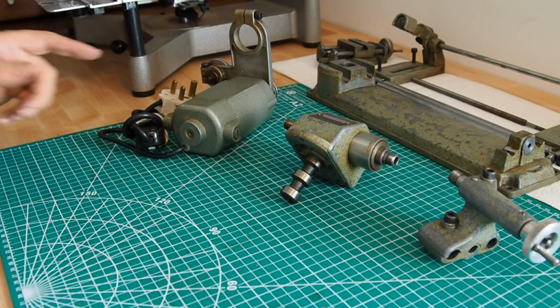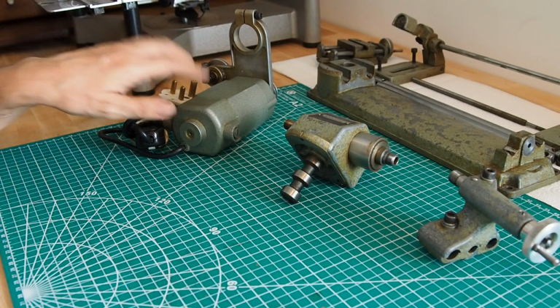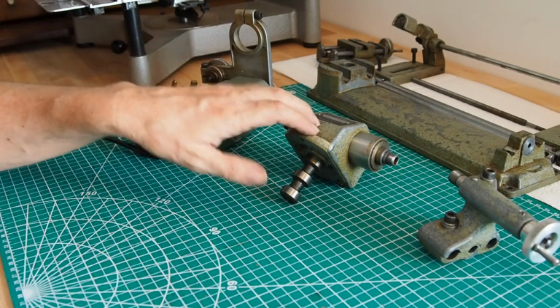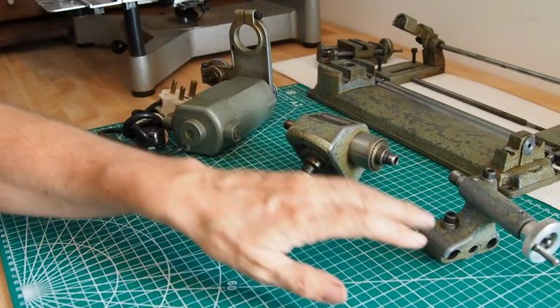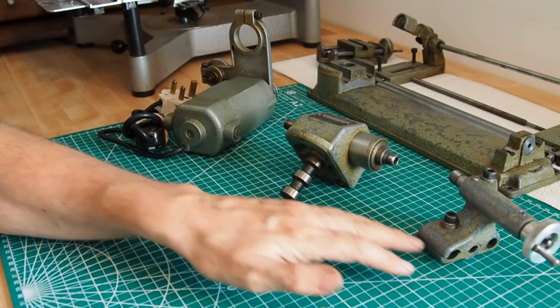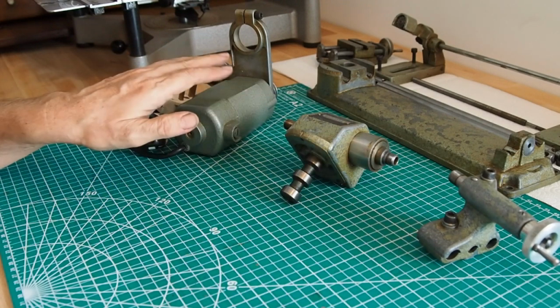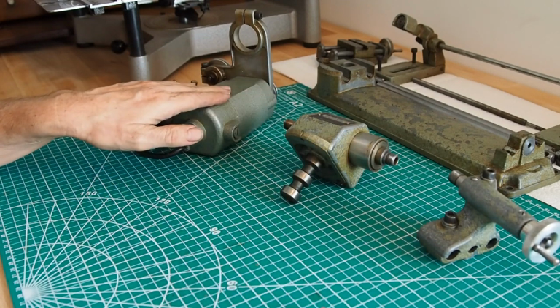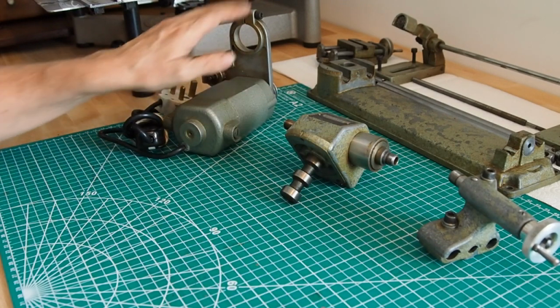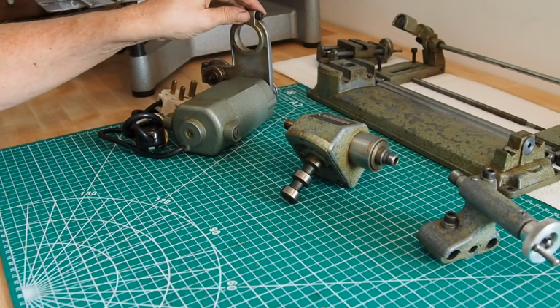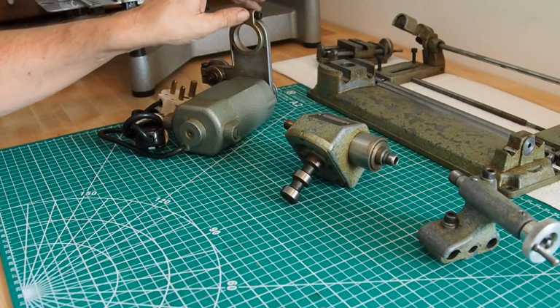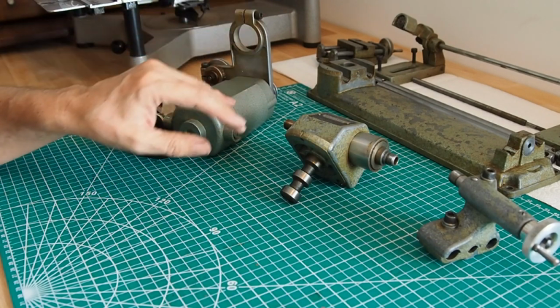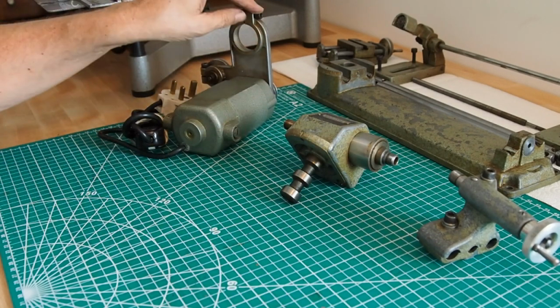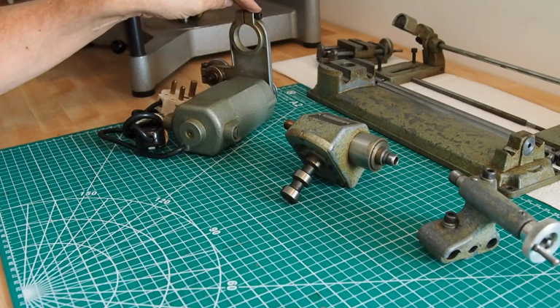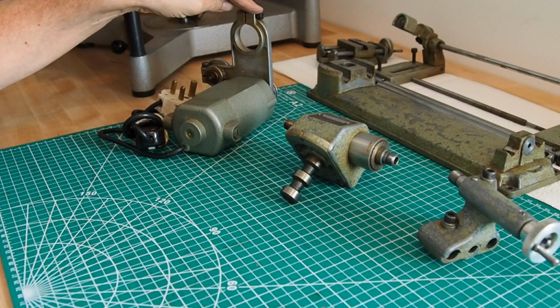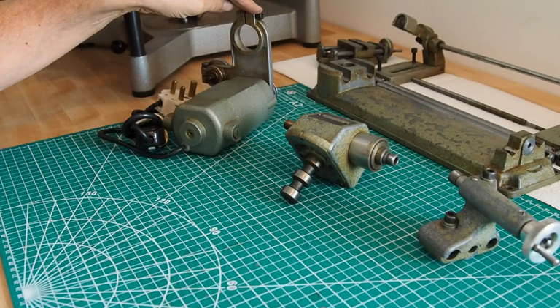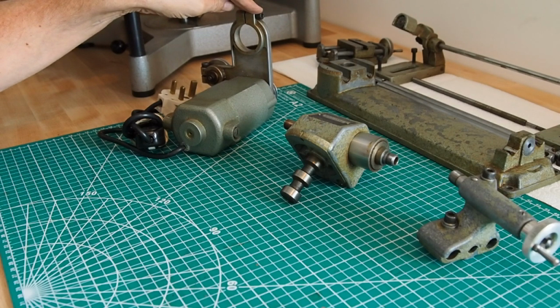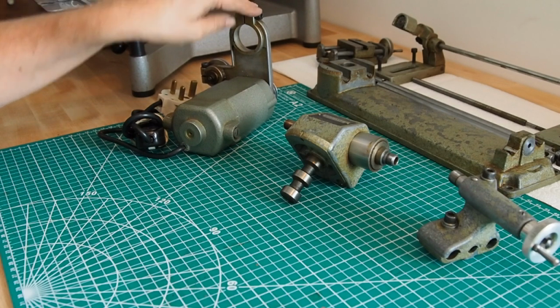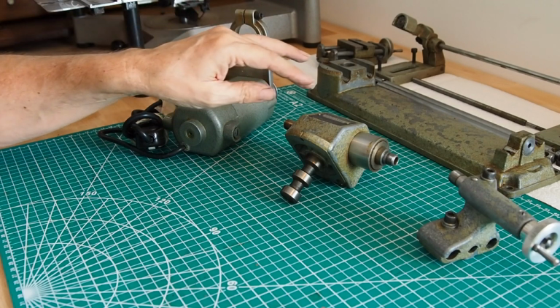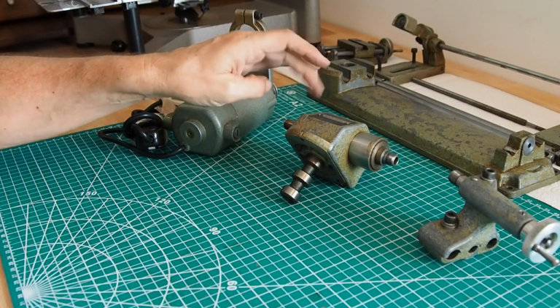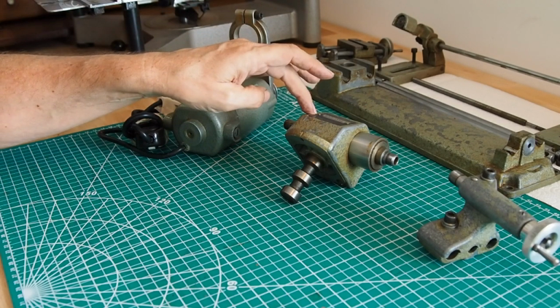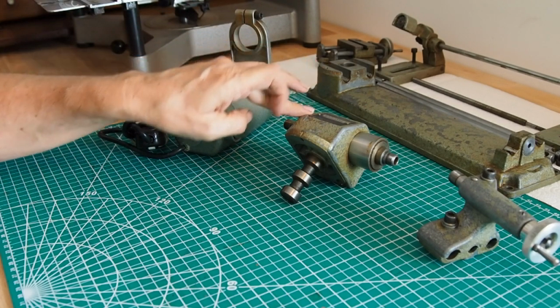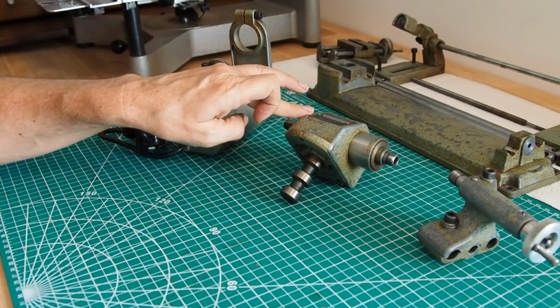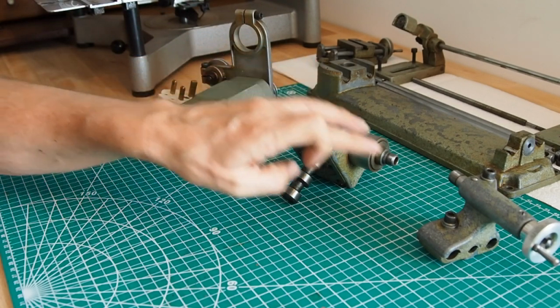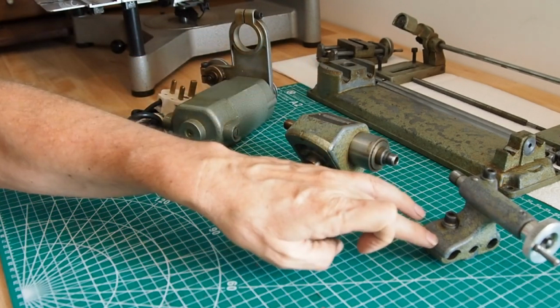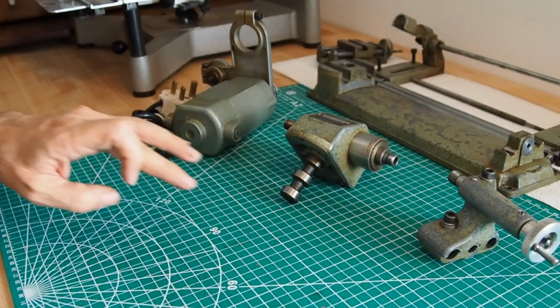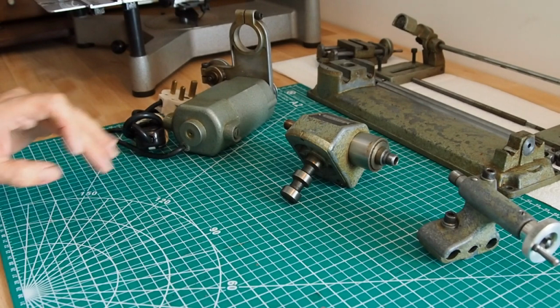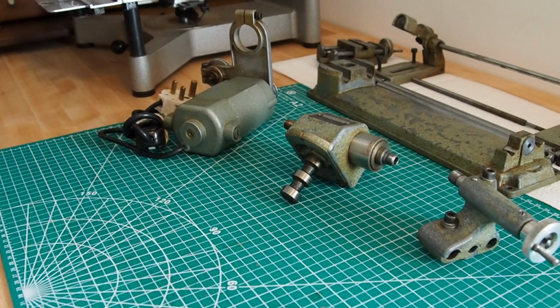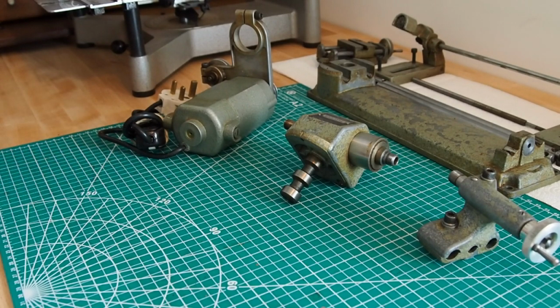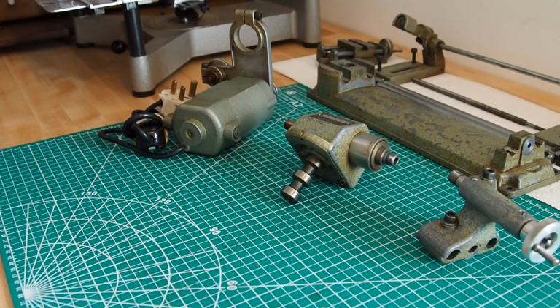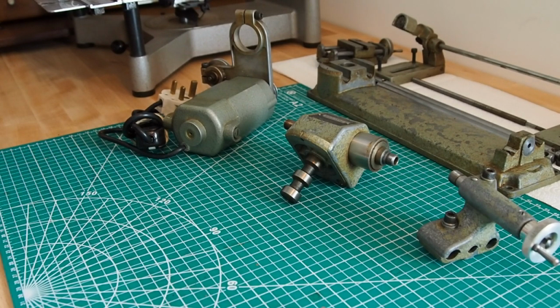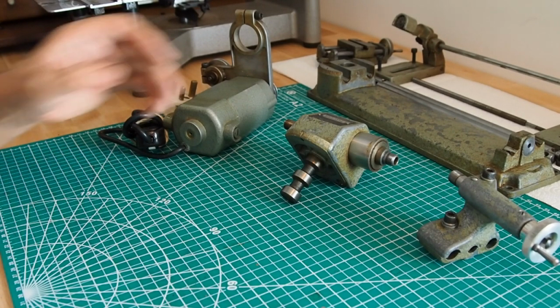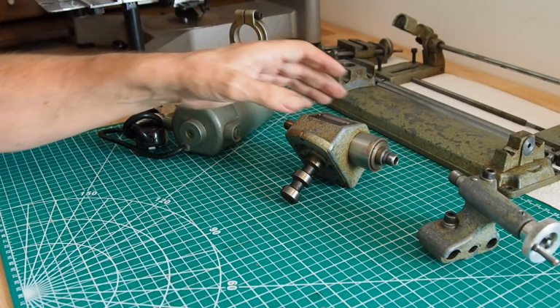Let's stop talking and start doing some work. We'll concentrate on three parts: taking the clamp off the electric motor, taking the spindle out of the headstock, and disassembling the tailstock. We'll do the headstock first.